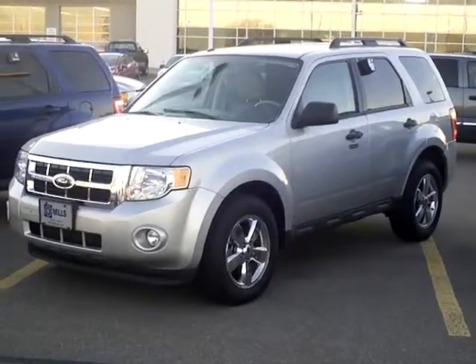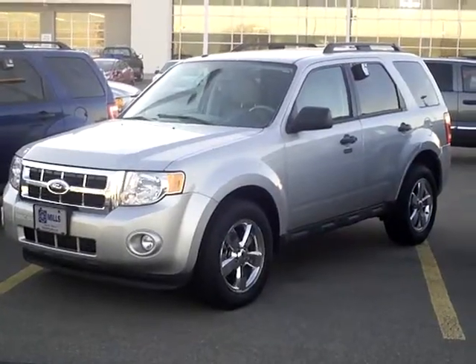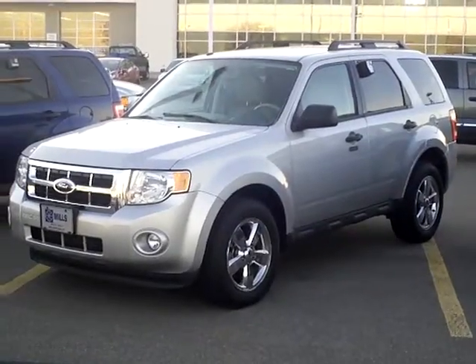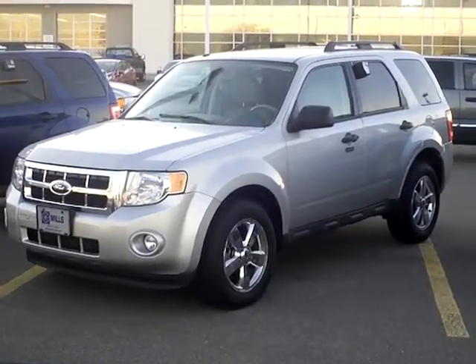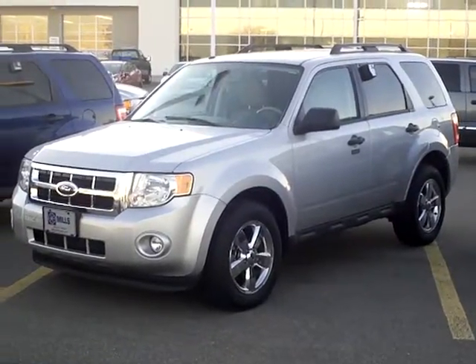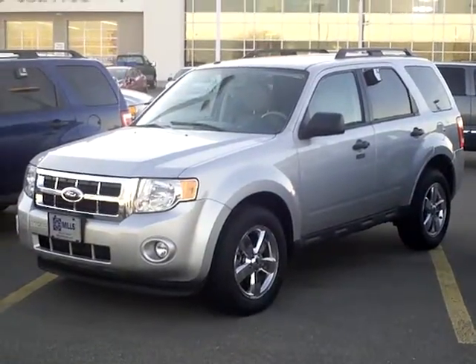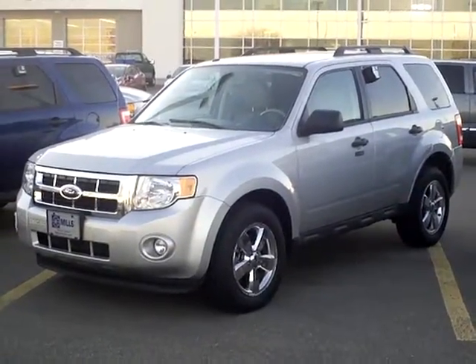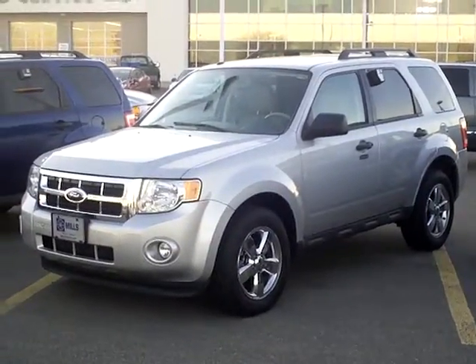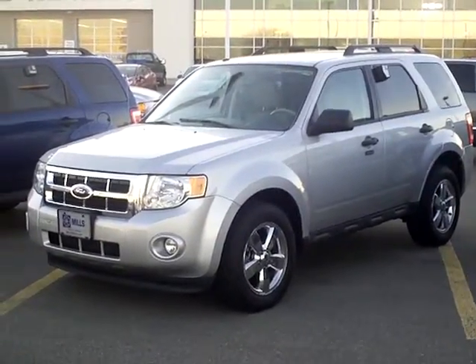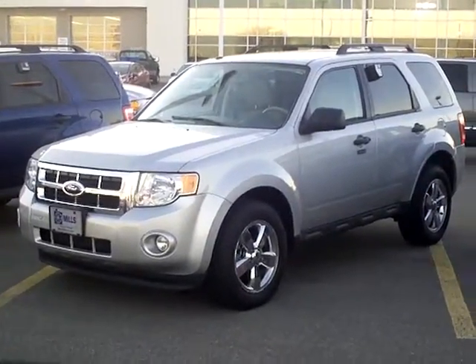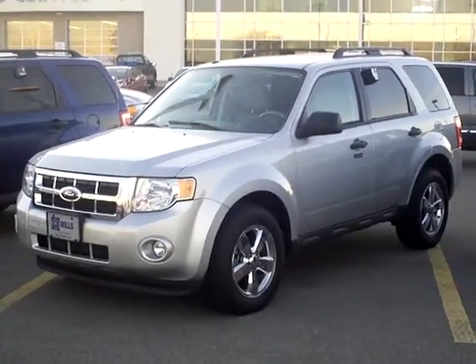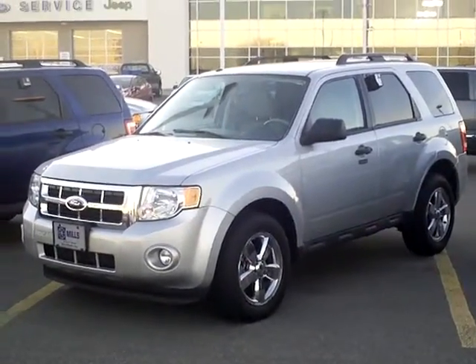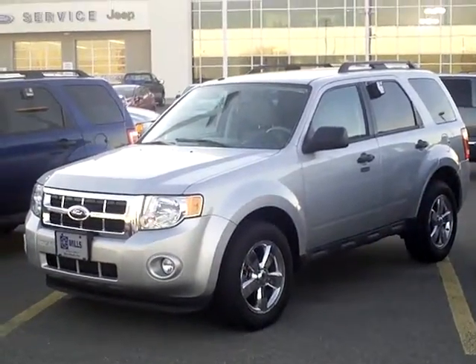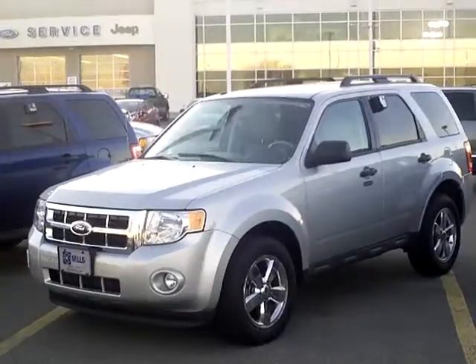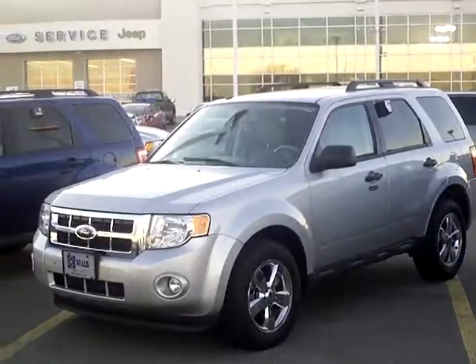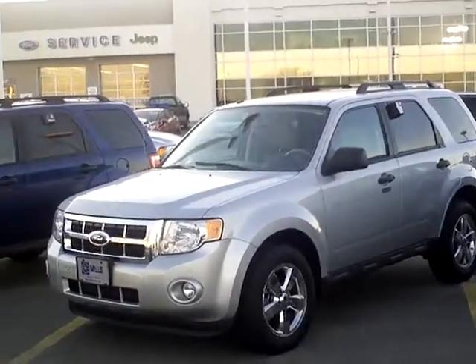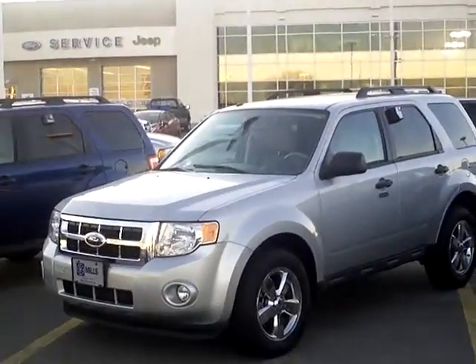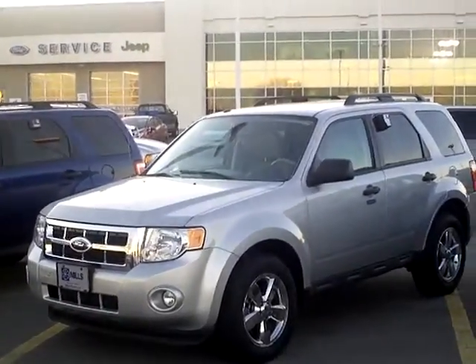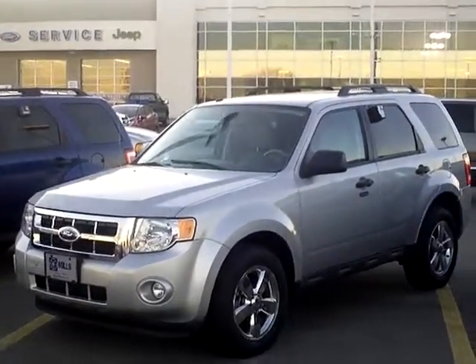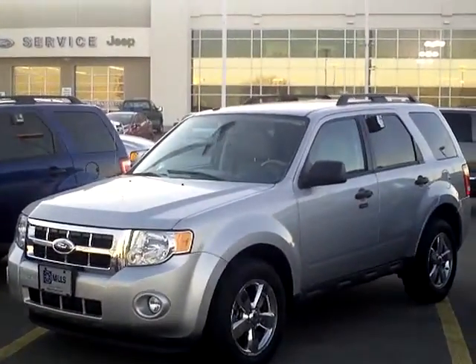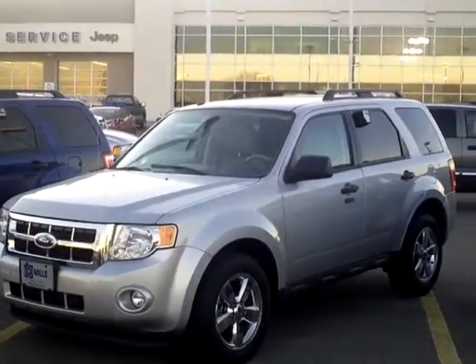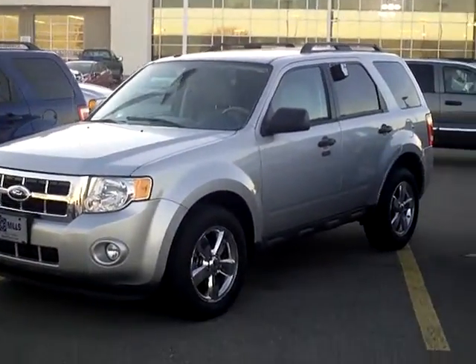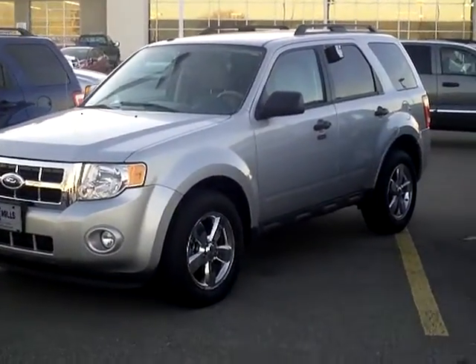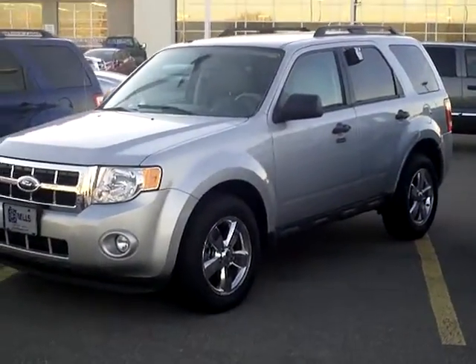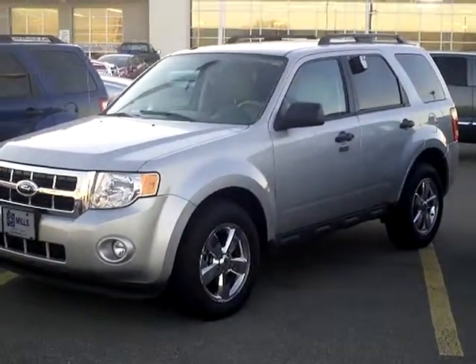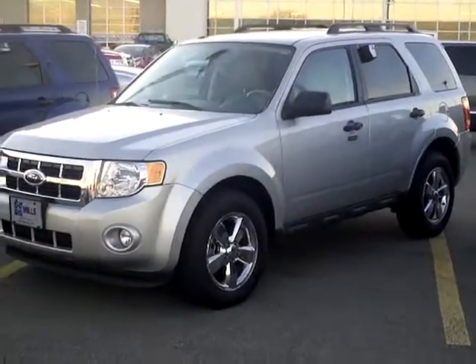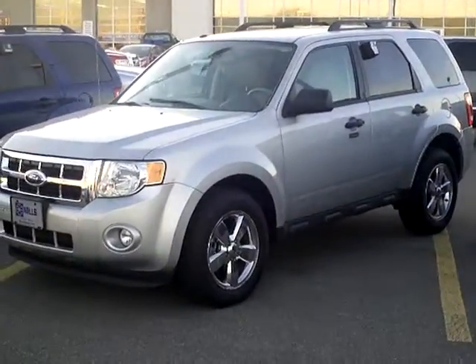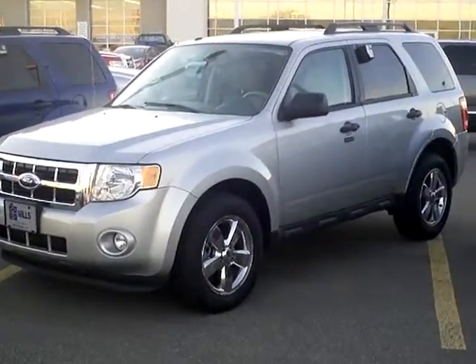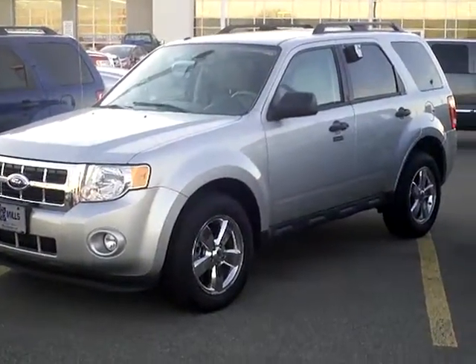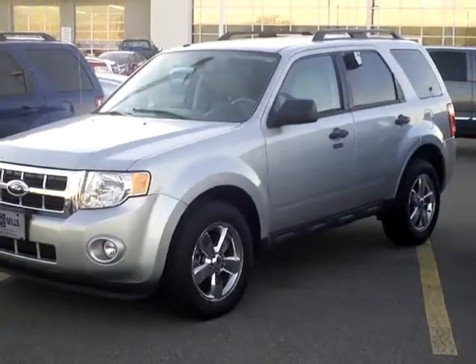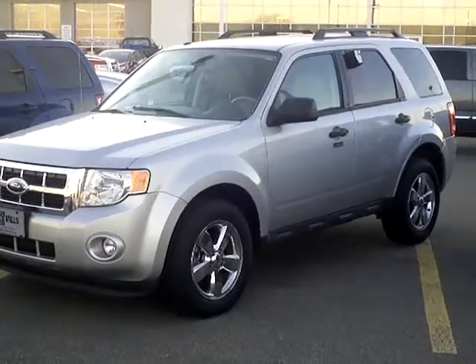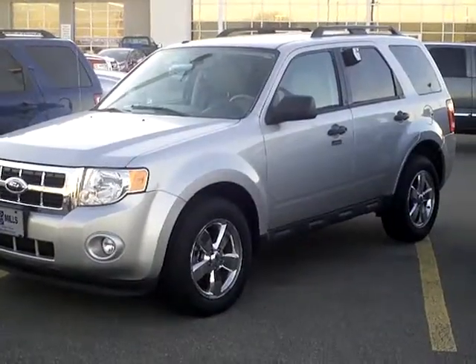Hi there, this is Adam Hess over at Mills Ford in Wilmer. Today we're looking at a 2009 Ford Escape XLT, stock number 3A110075.